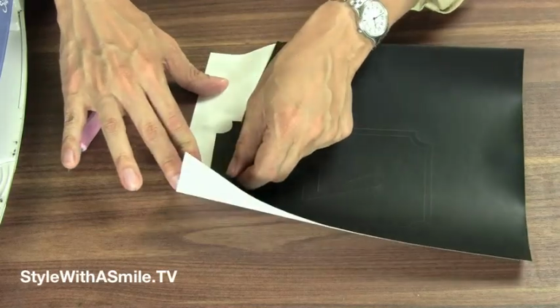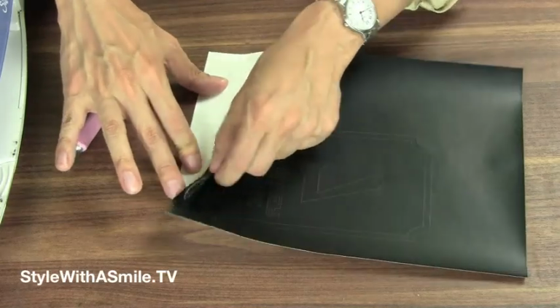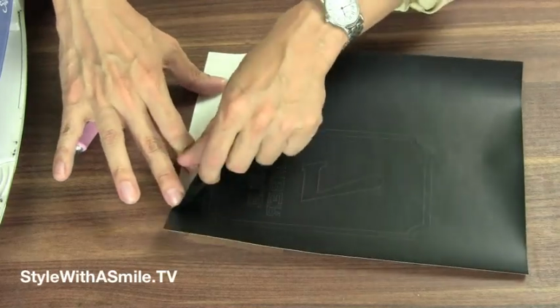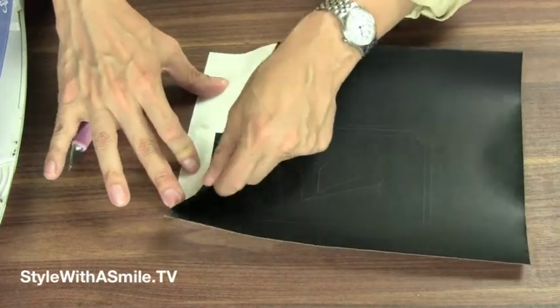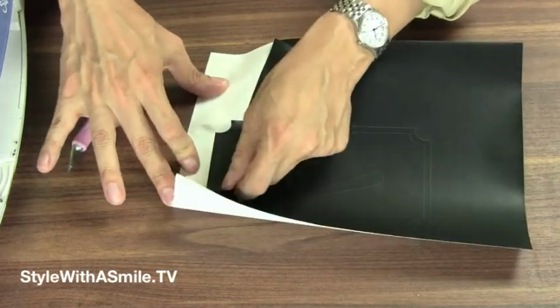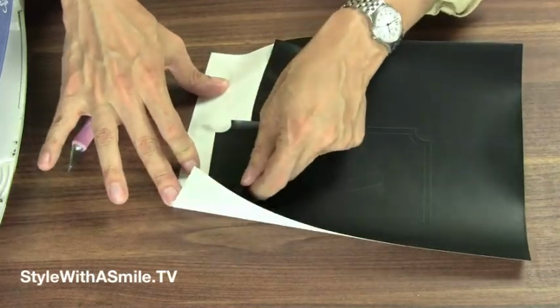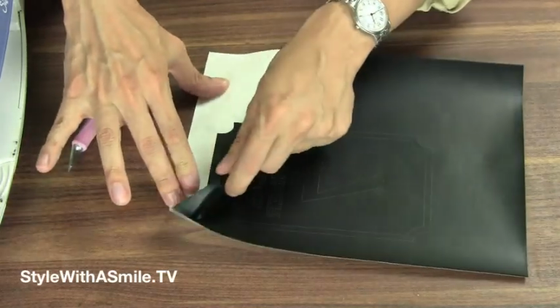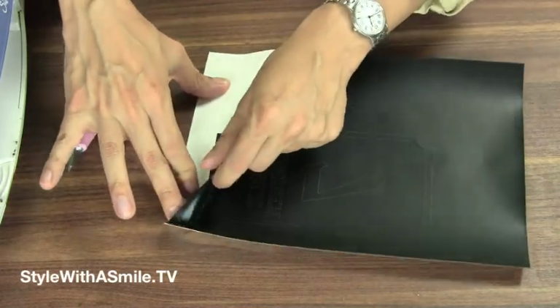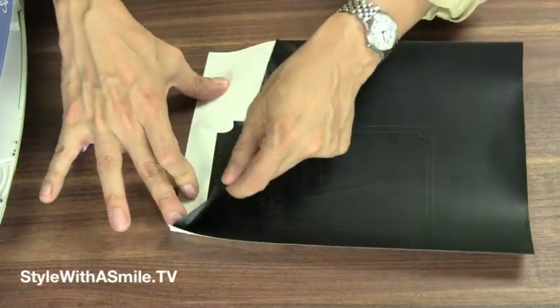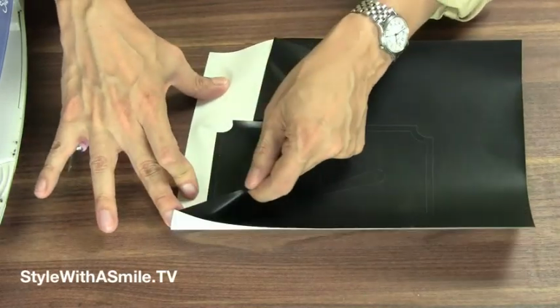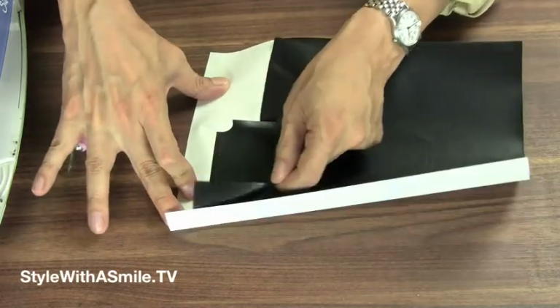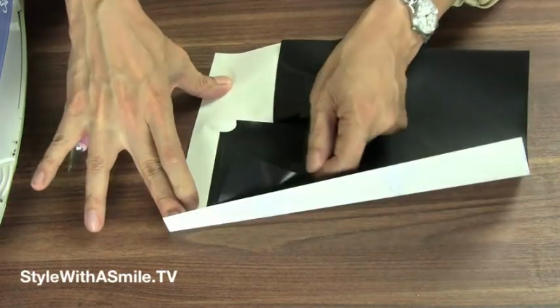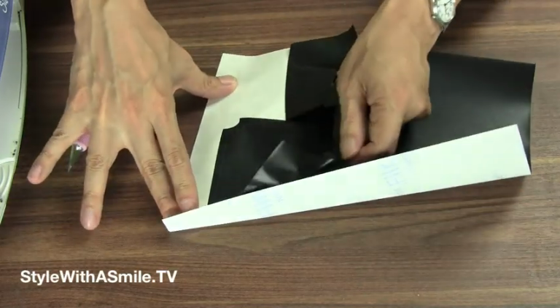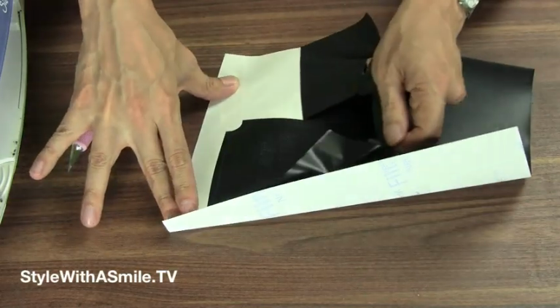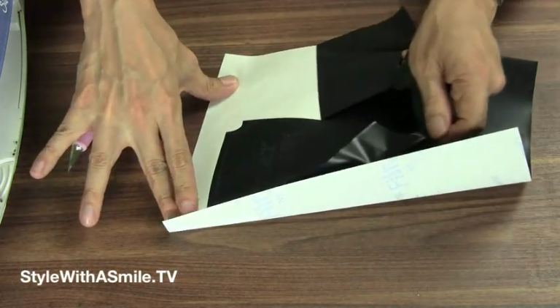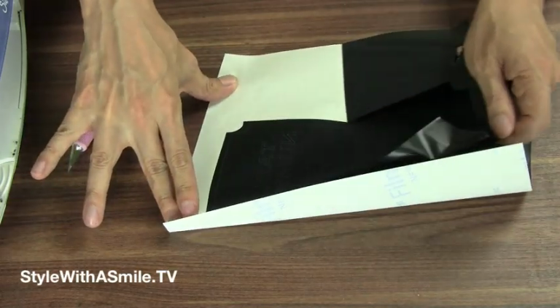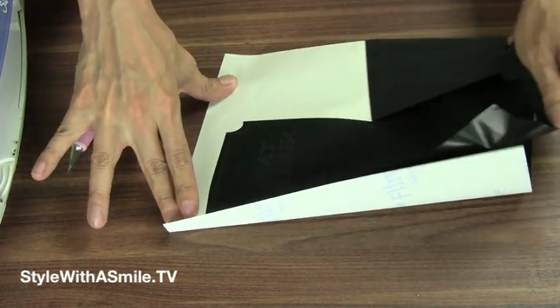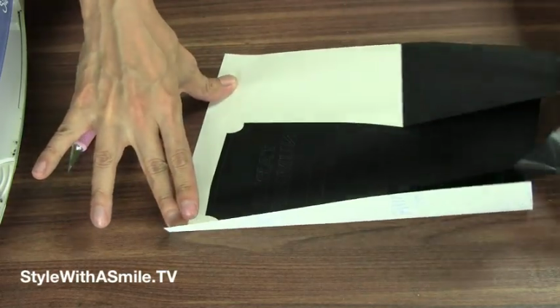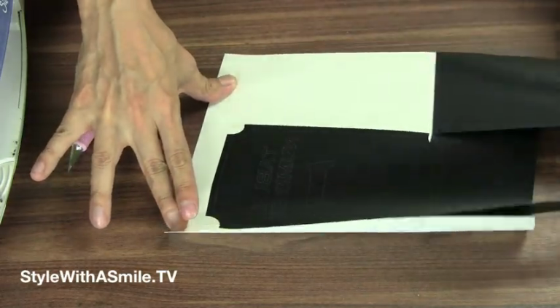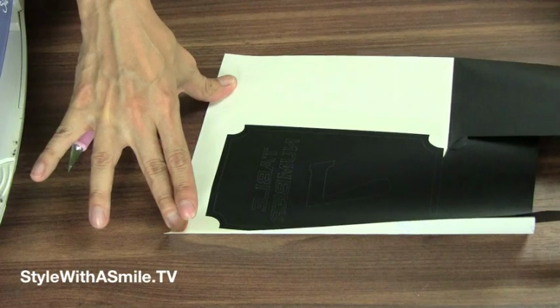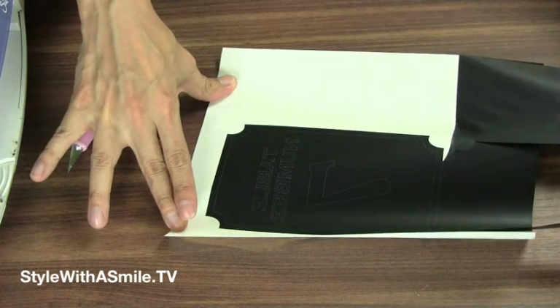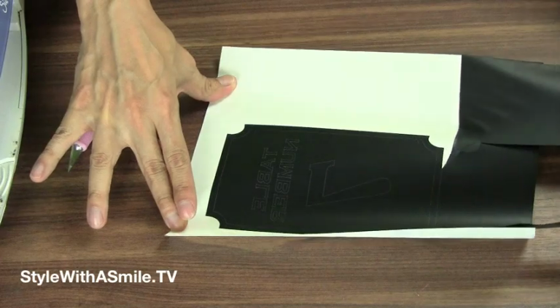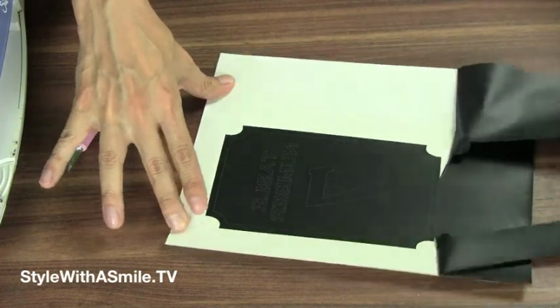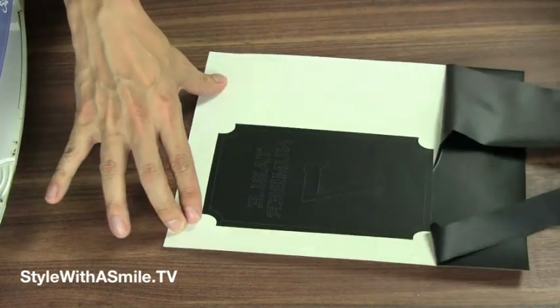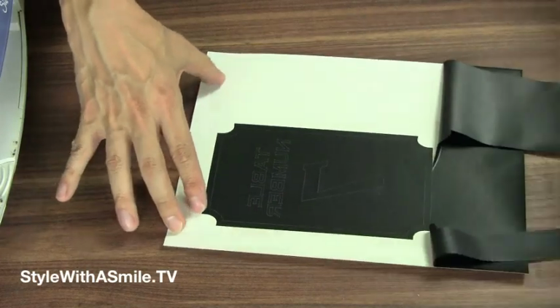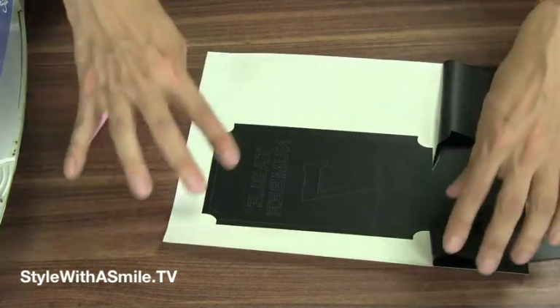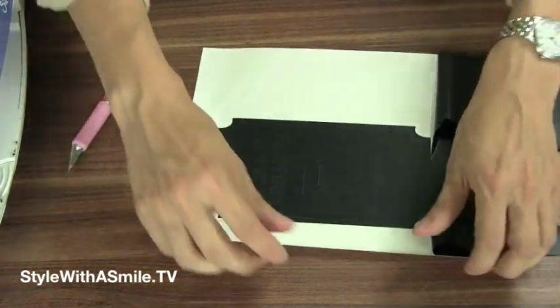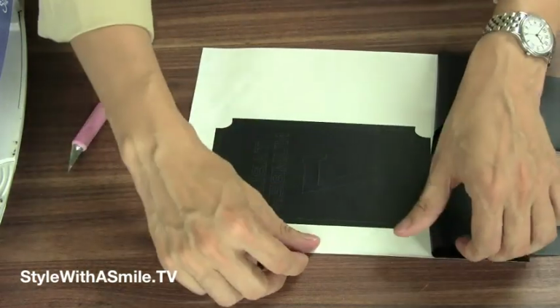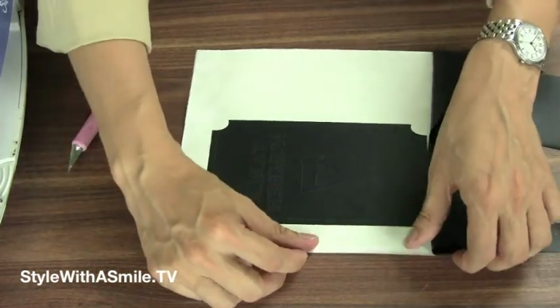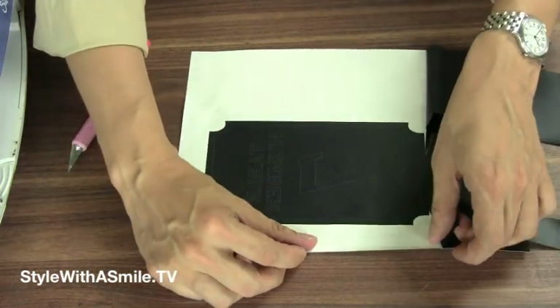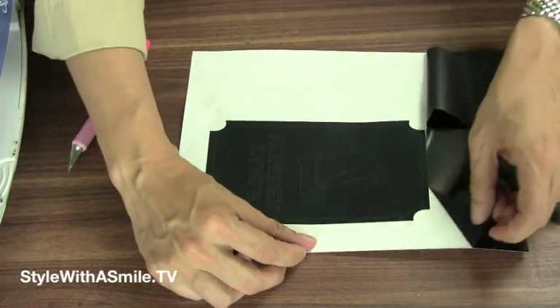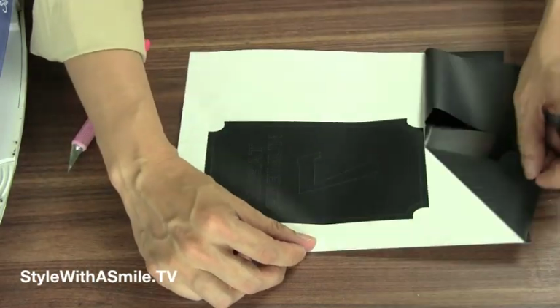Then peel the film from its protective backing. Our design stays on the backing.